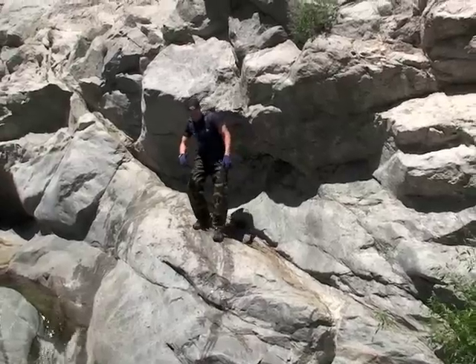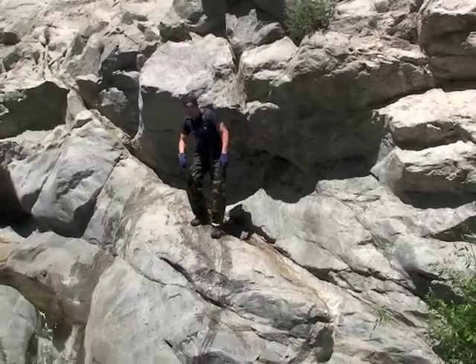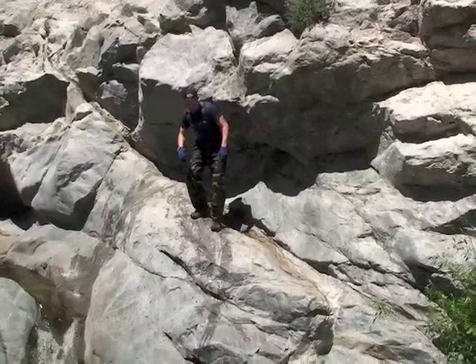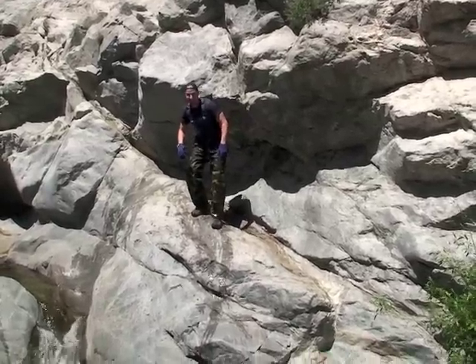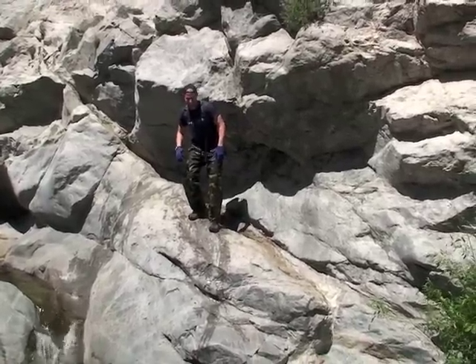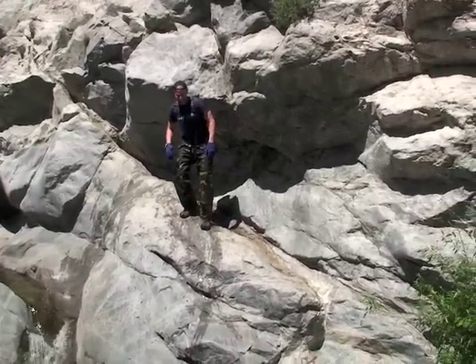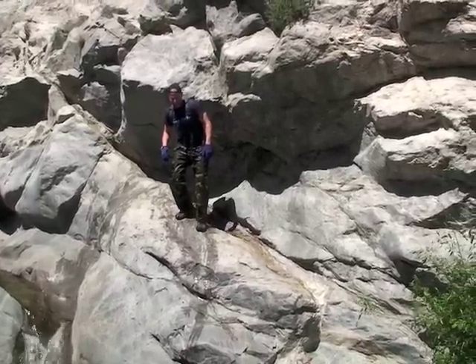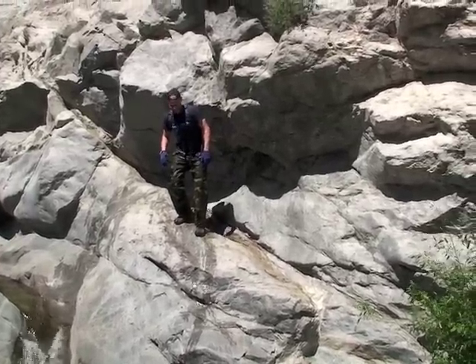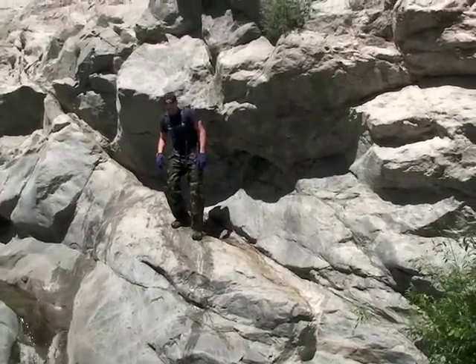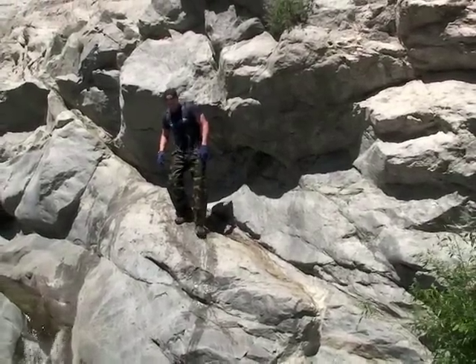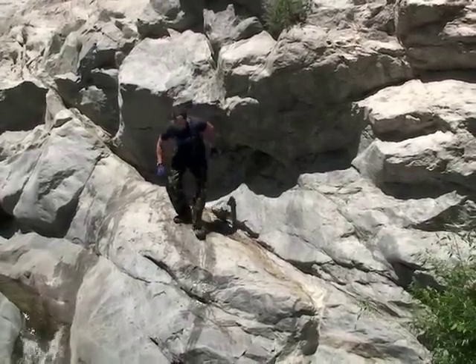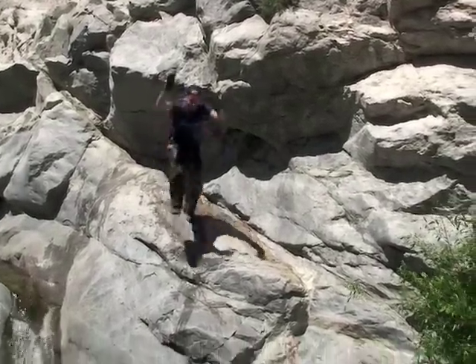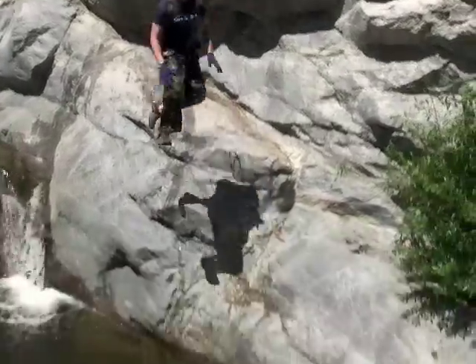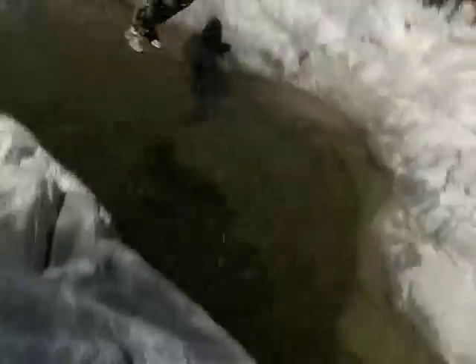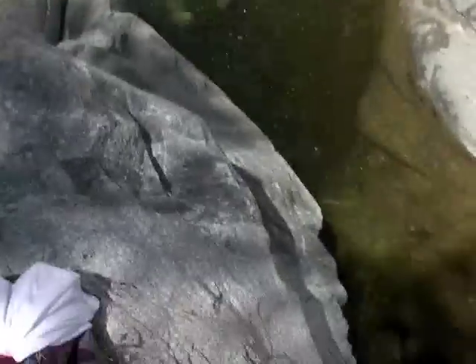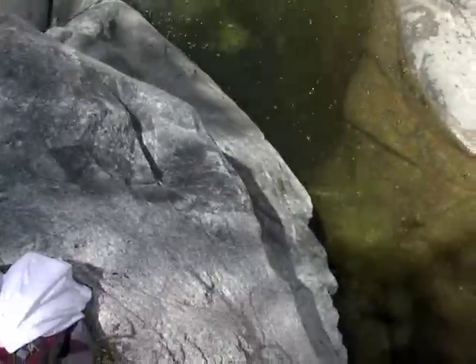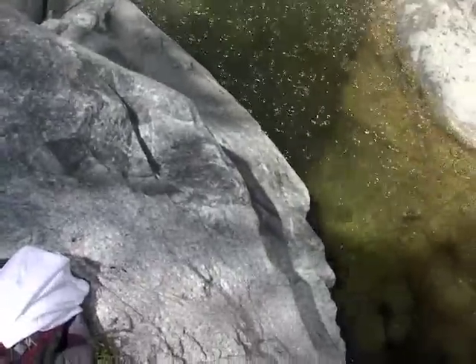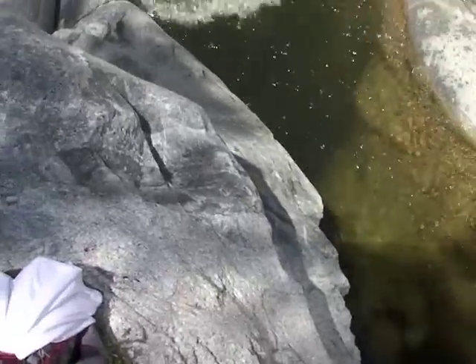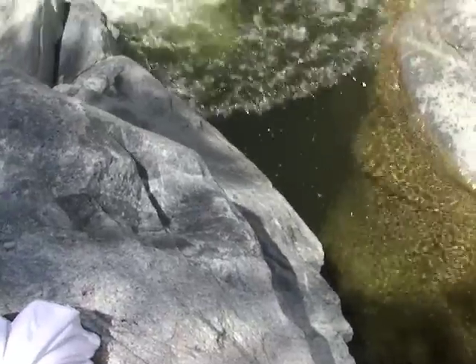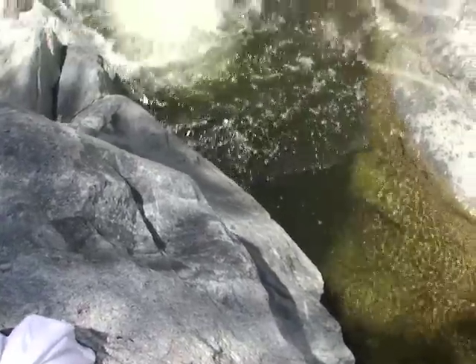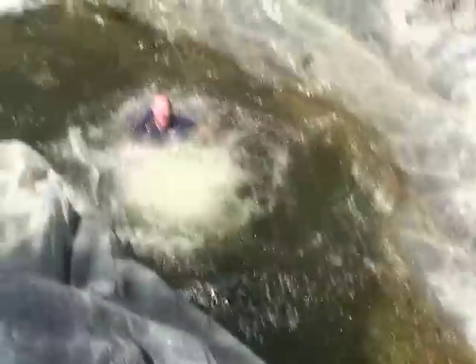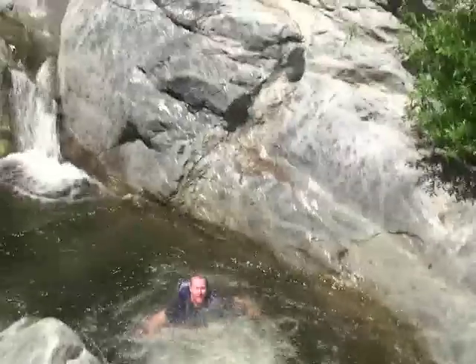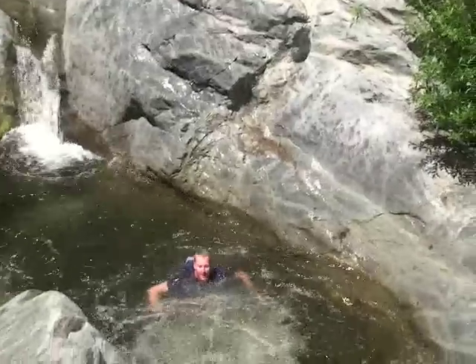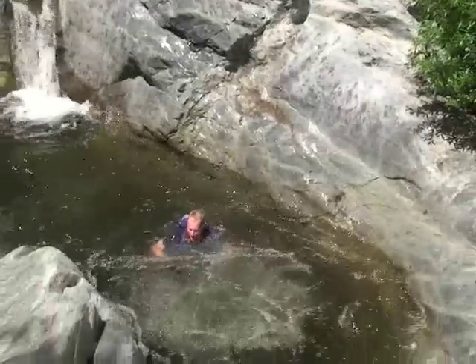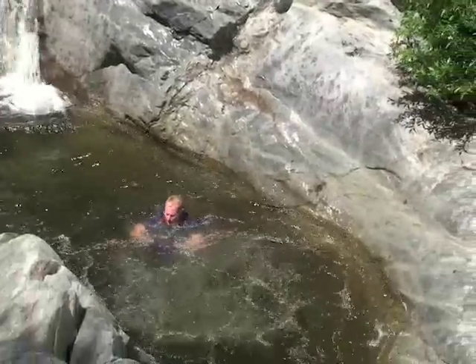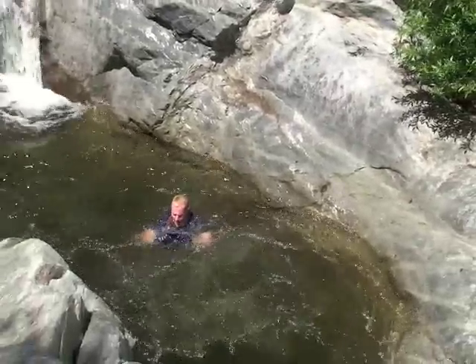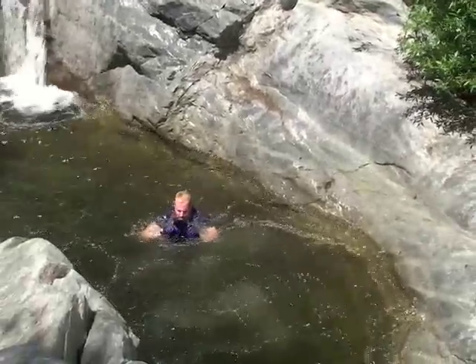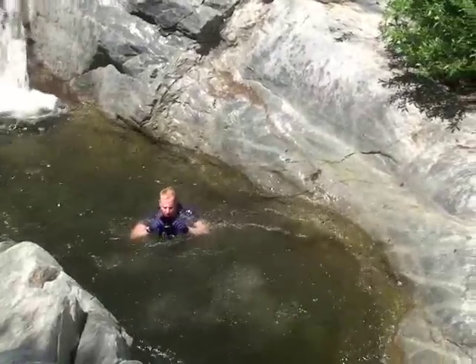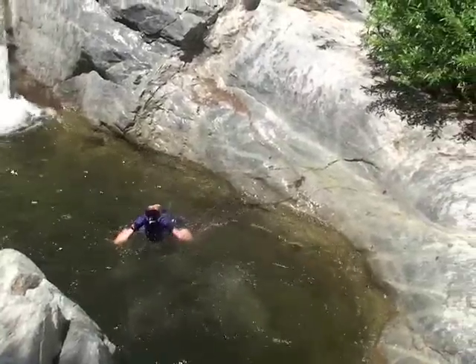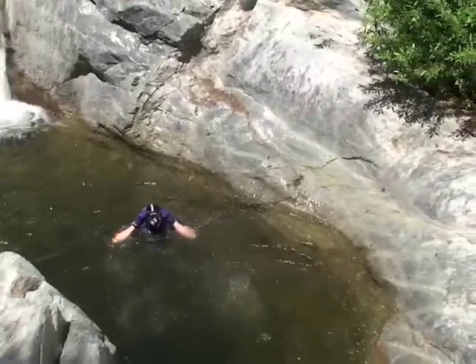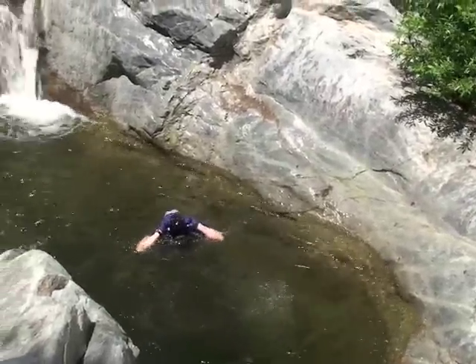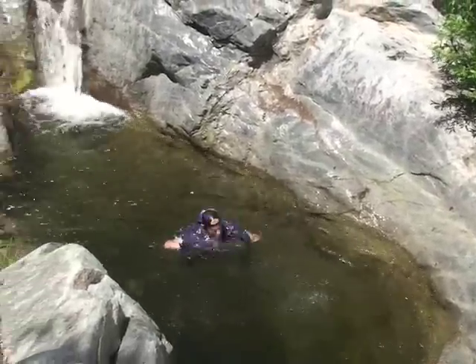Another jump right into the slot. You've got to be real careful and hit that the right way because there's only one area you can land.